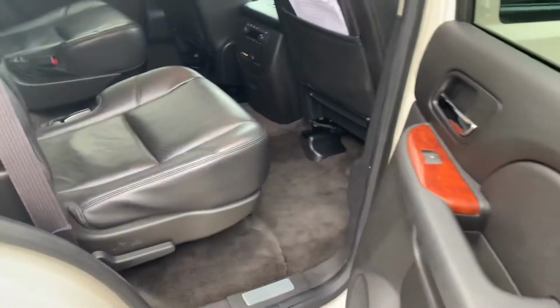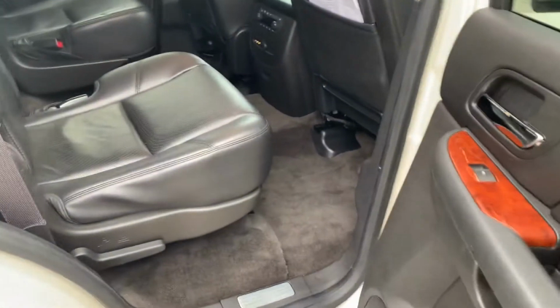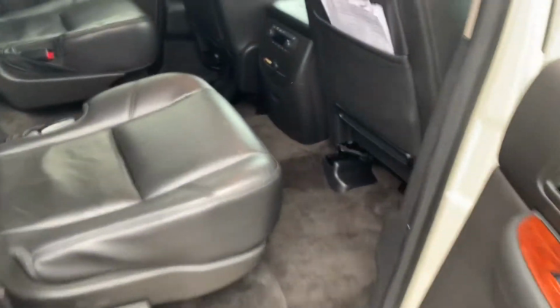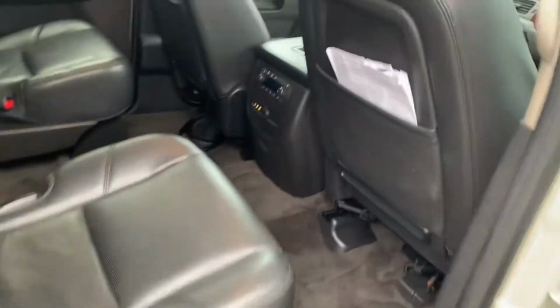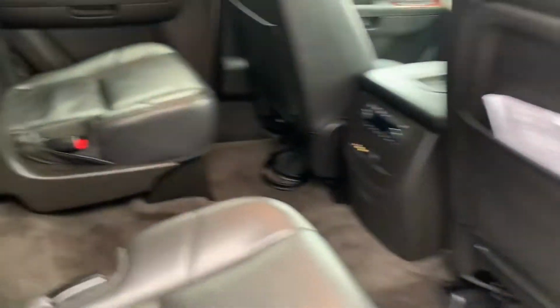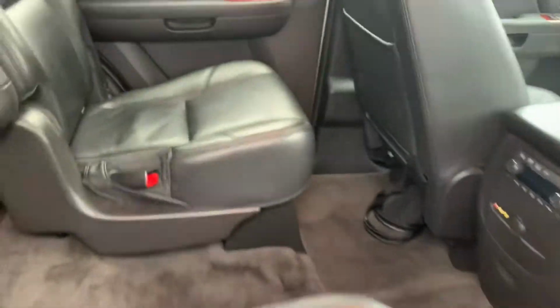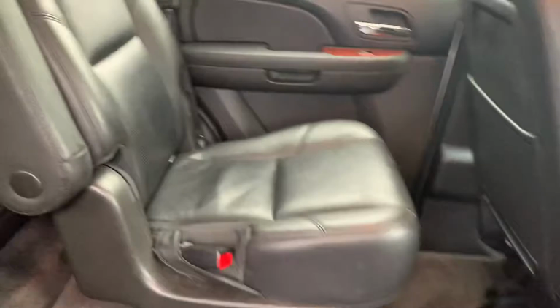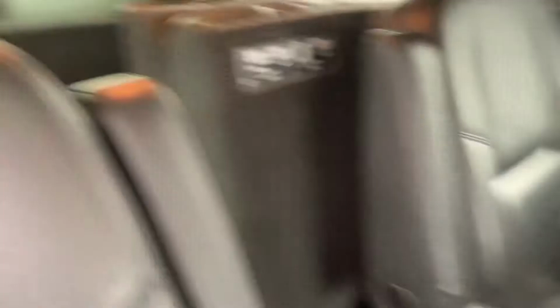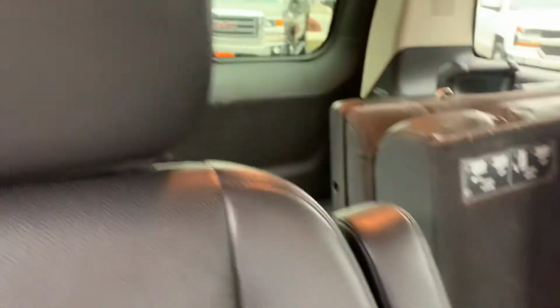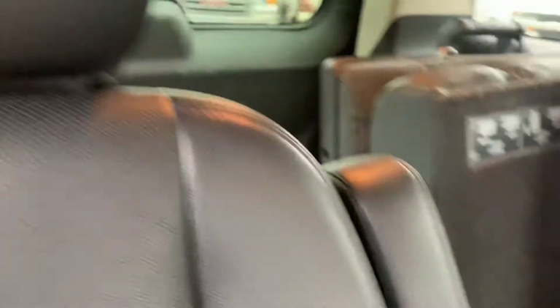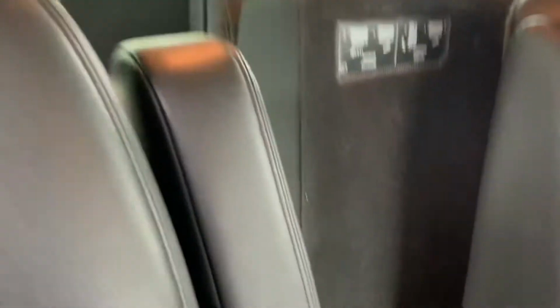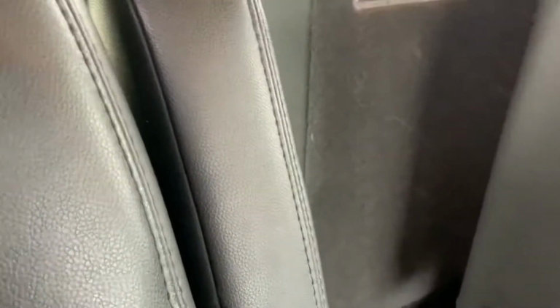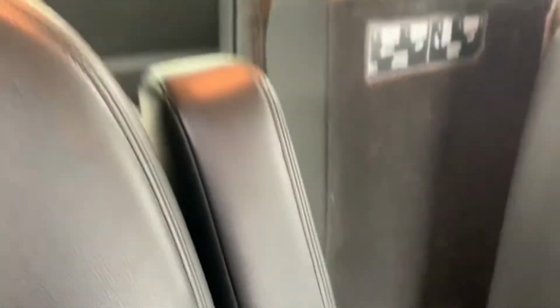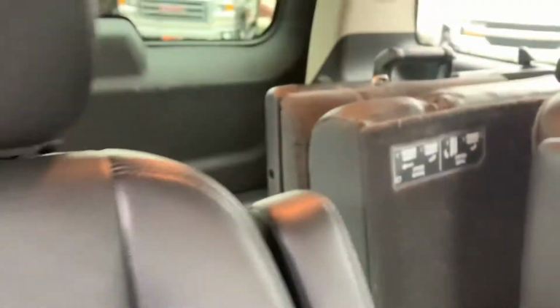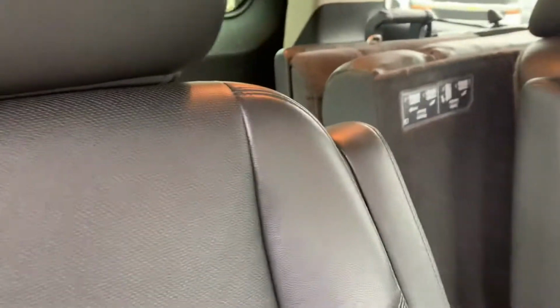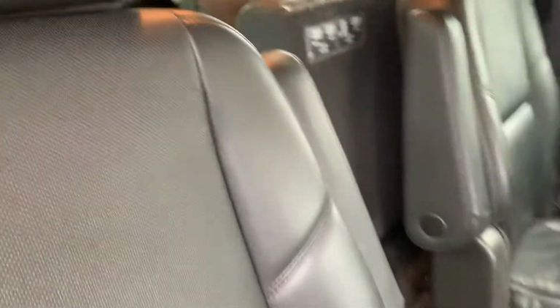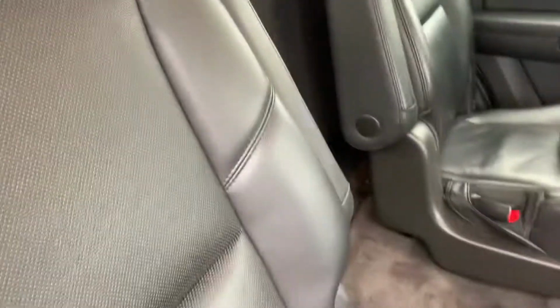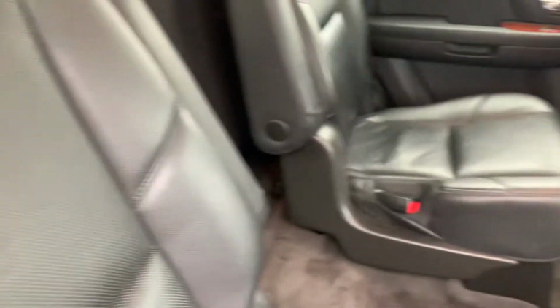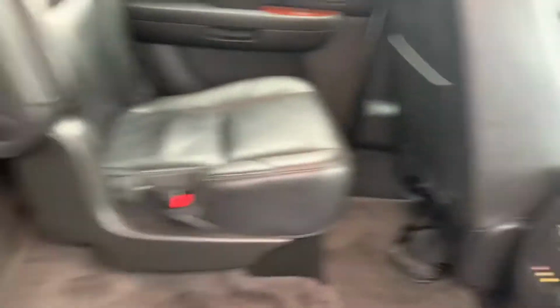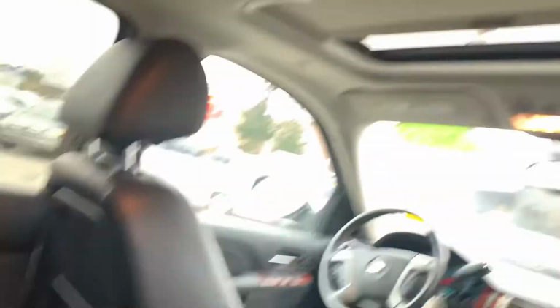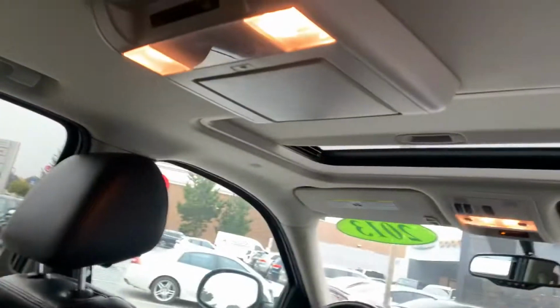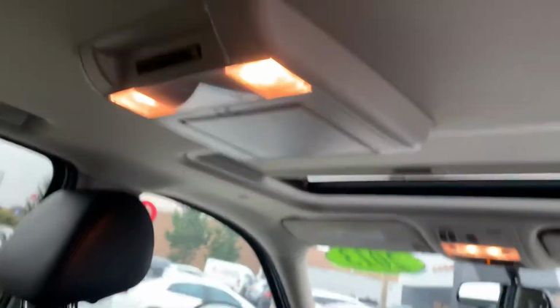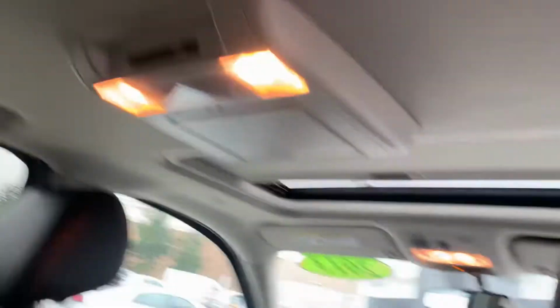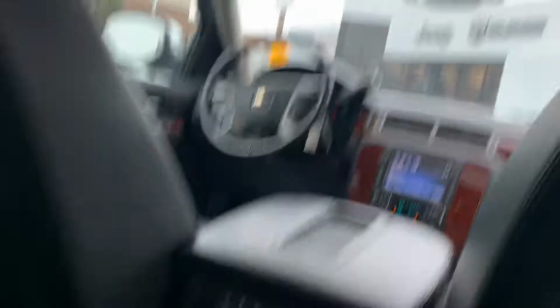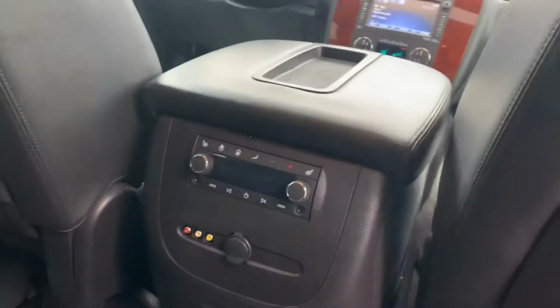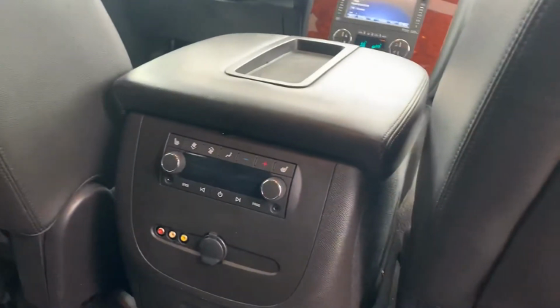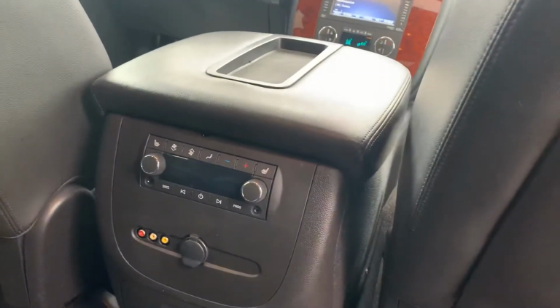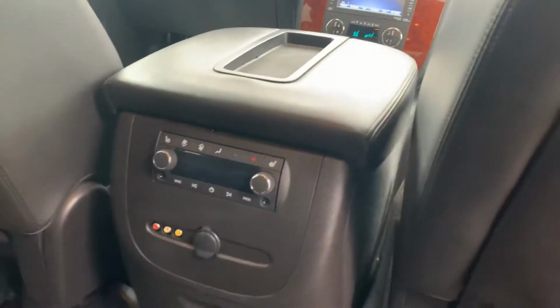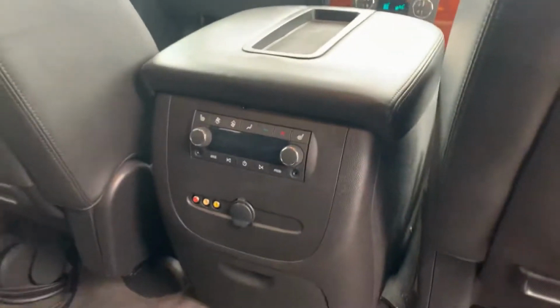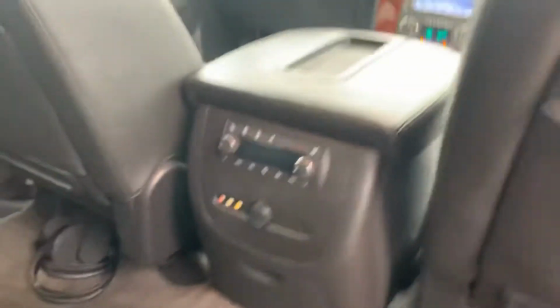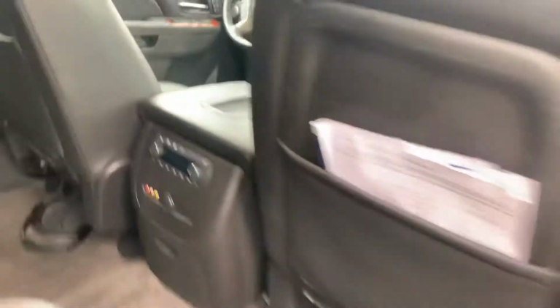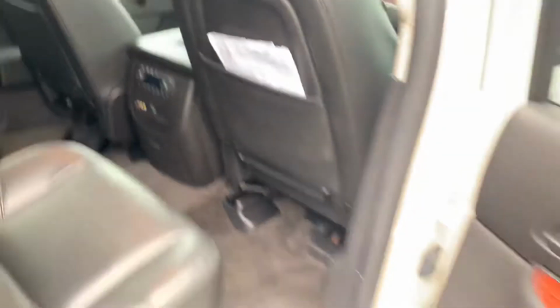Captain's chairs in the second row, and the third row can actually be taken out, but this one seats seven. We've got the DVD player and hookups, and heated seats in the second row.